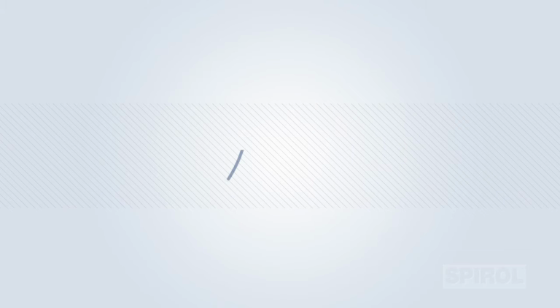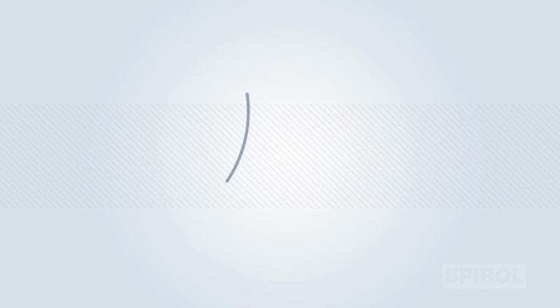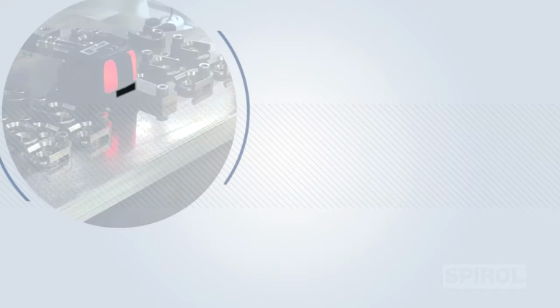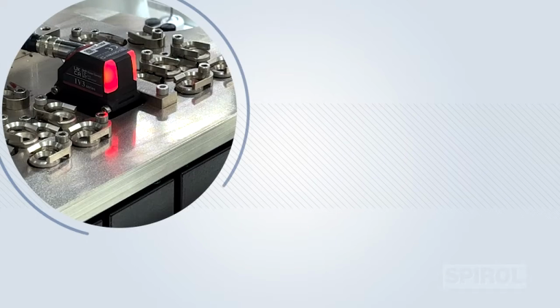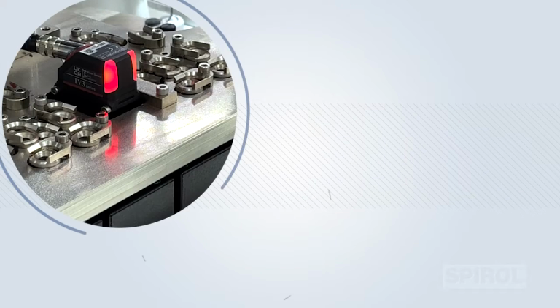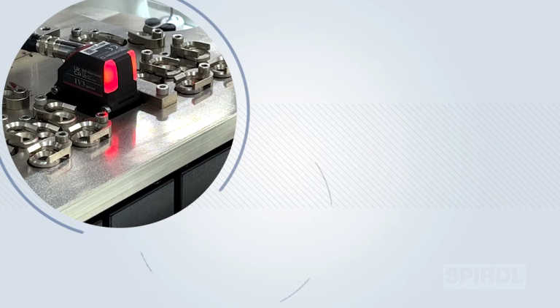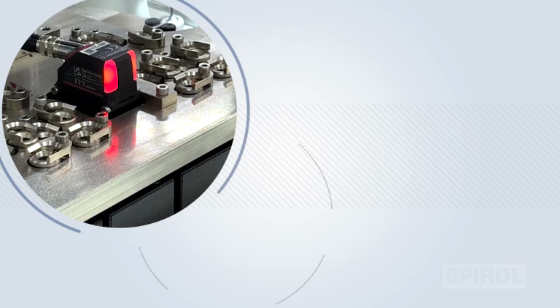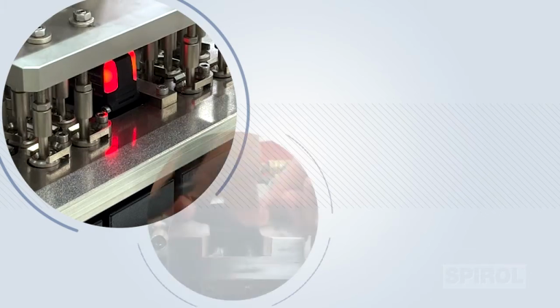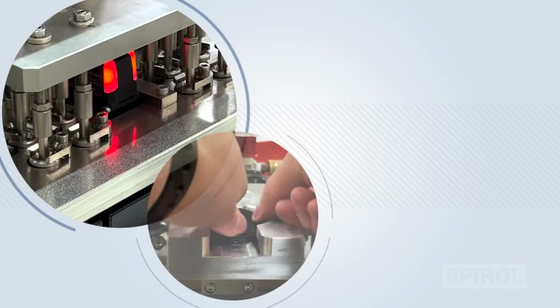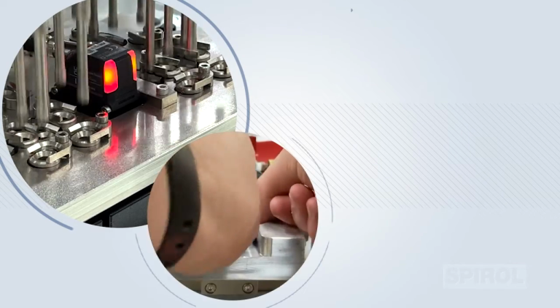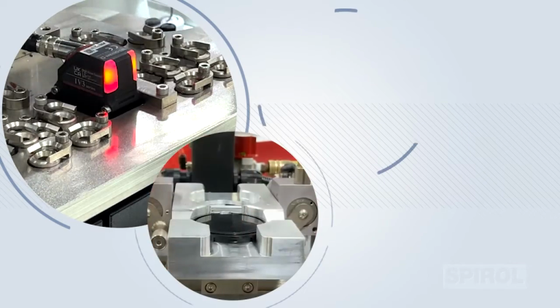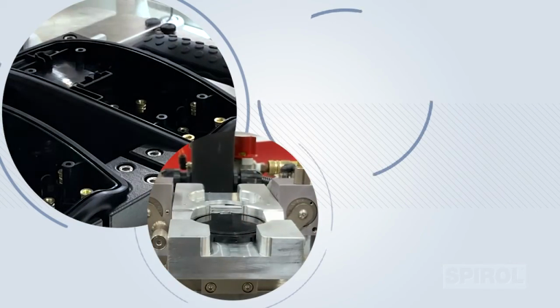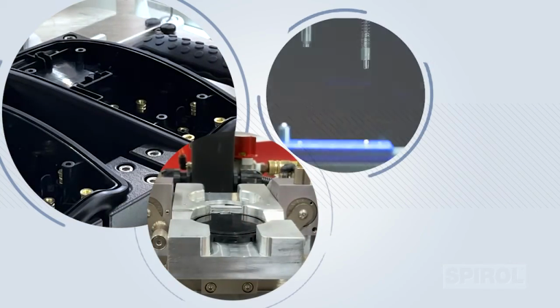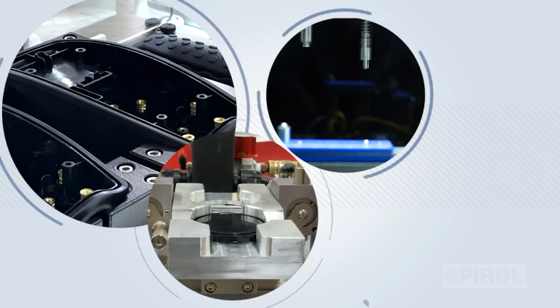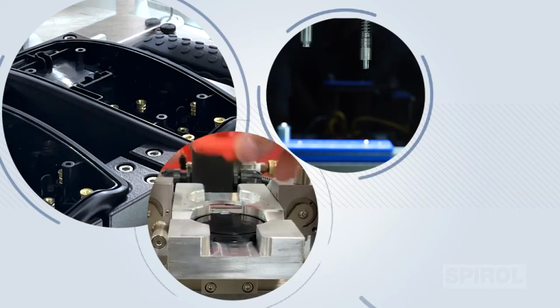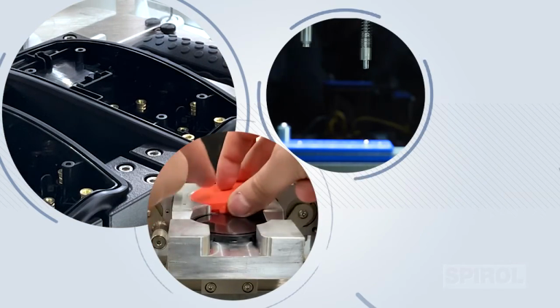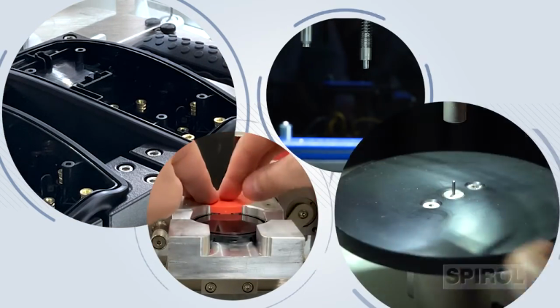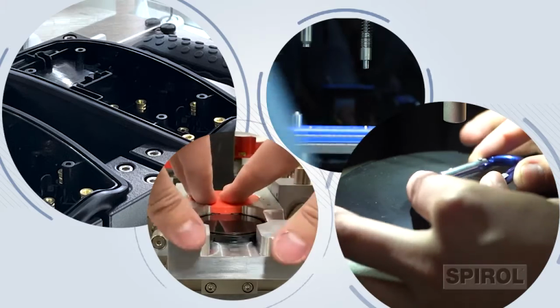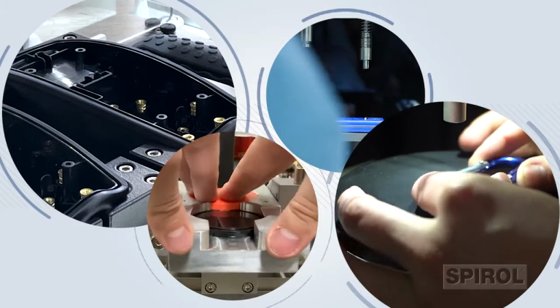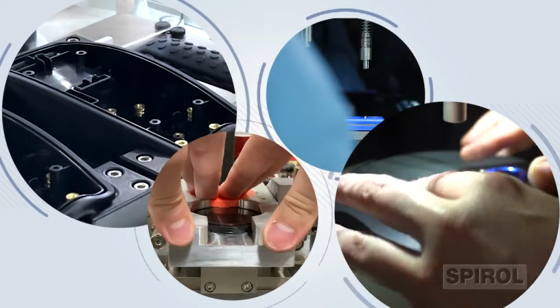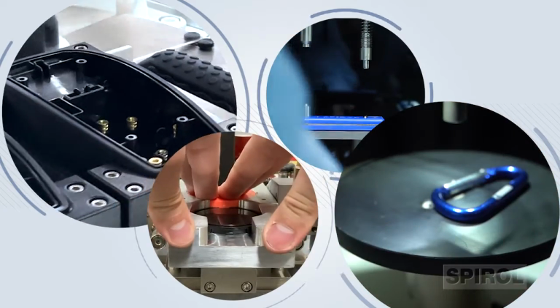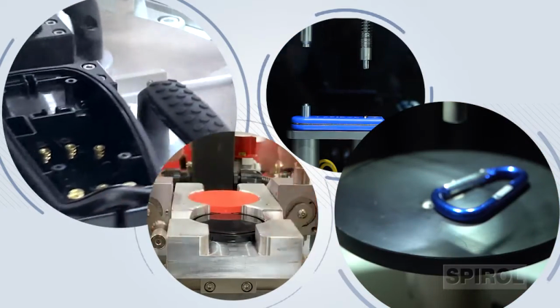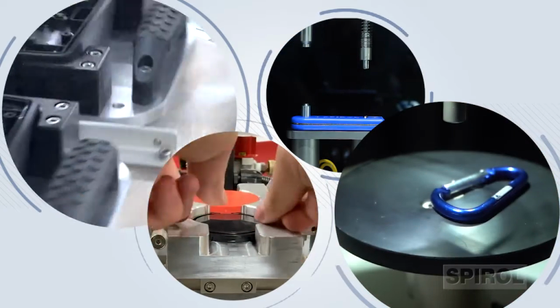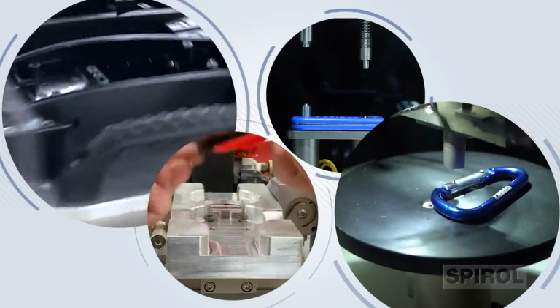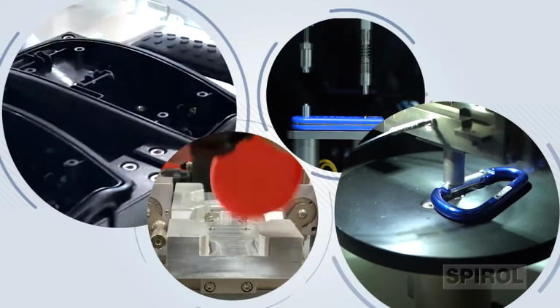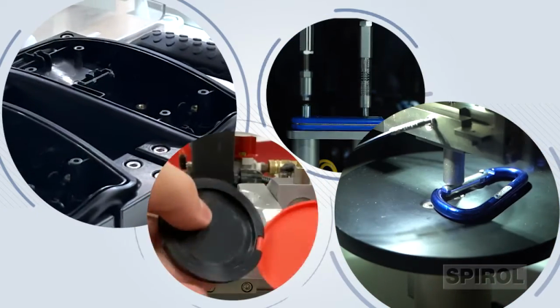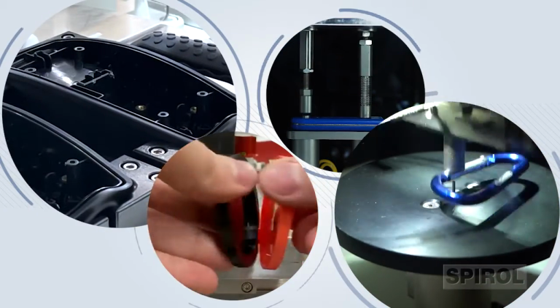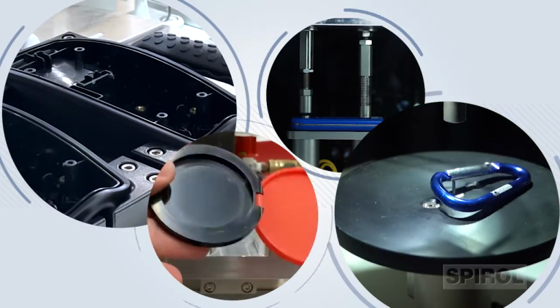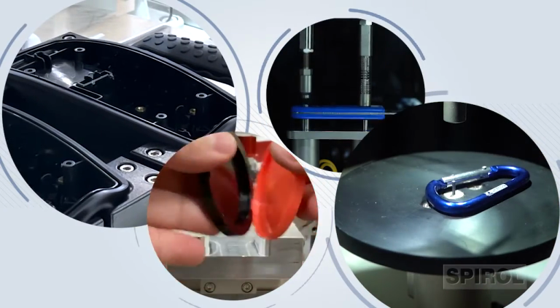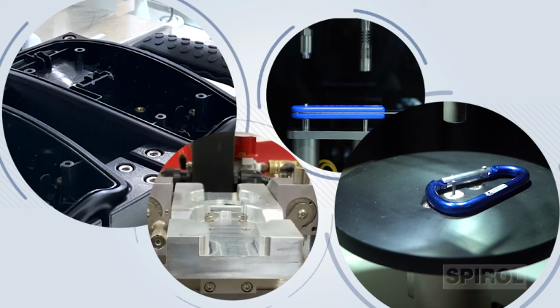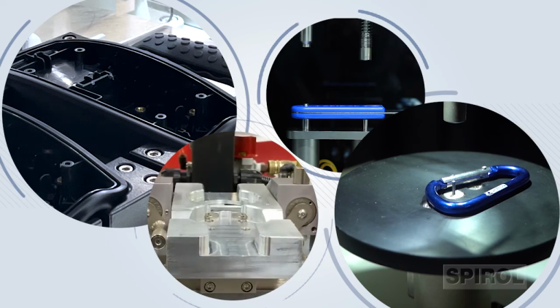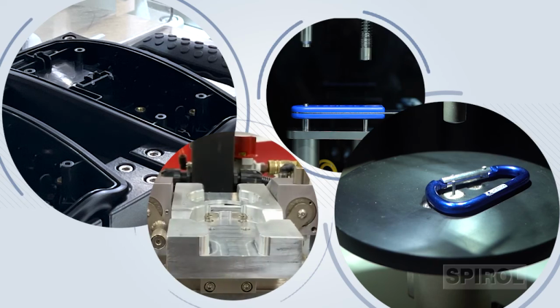Fixturing, one of Spiral's key strengths, allows us to apply over 75 years of installation experience to provide you with the most efficient application-specific part holding method to ensure stability and alignment throughout the entire installation process.